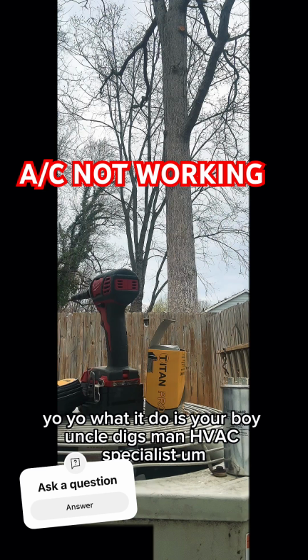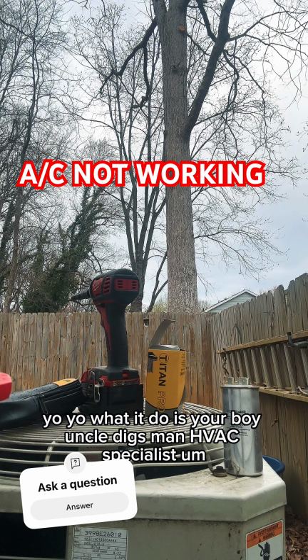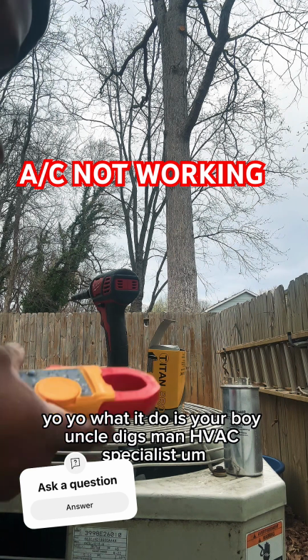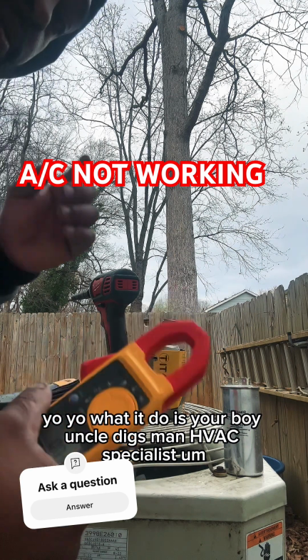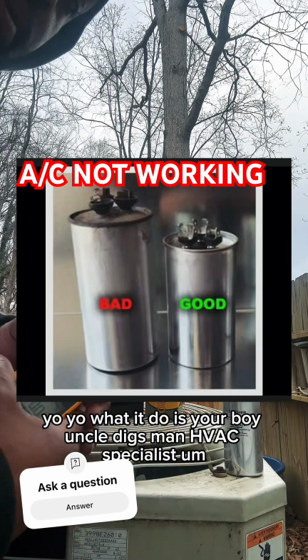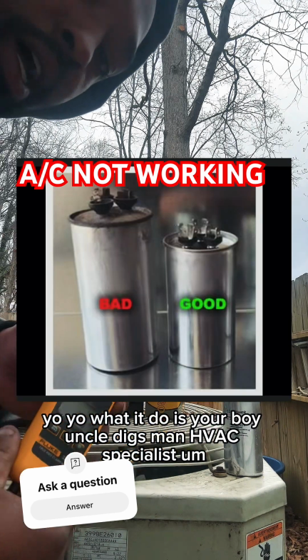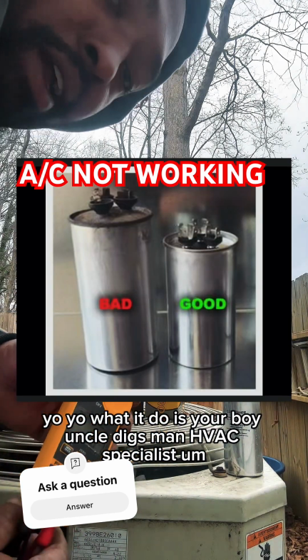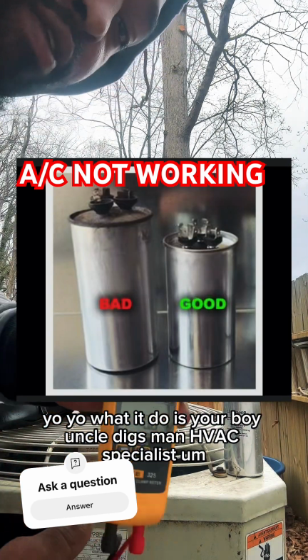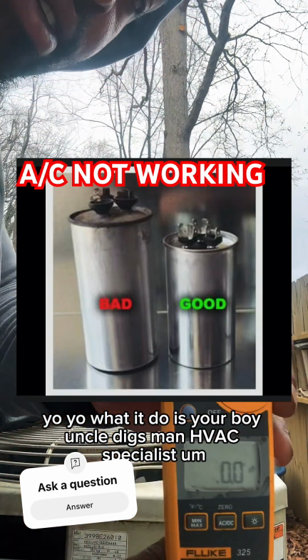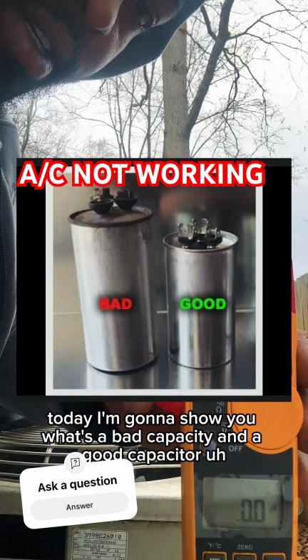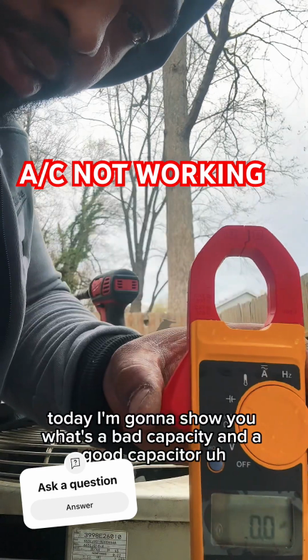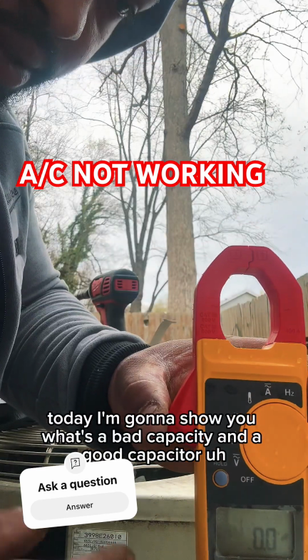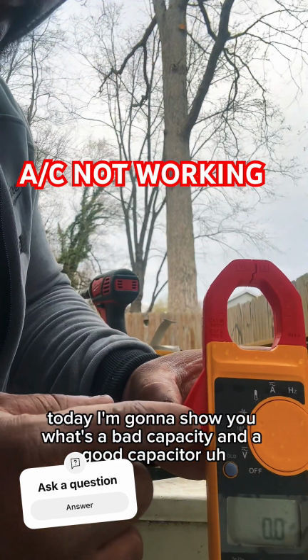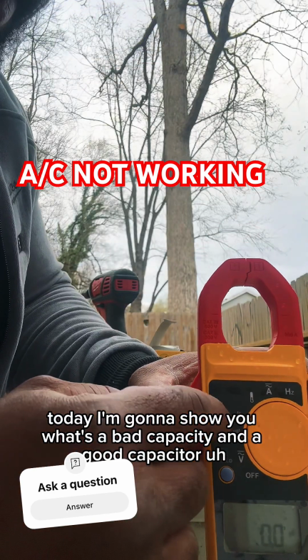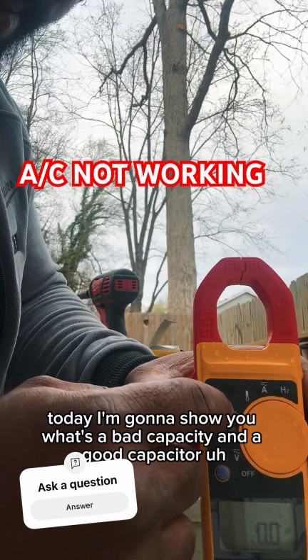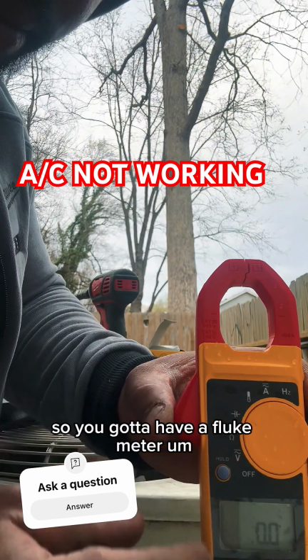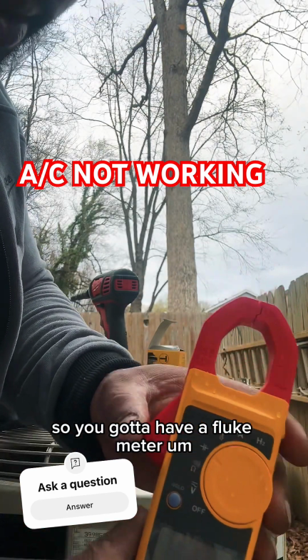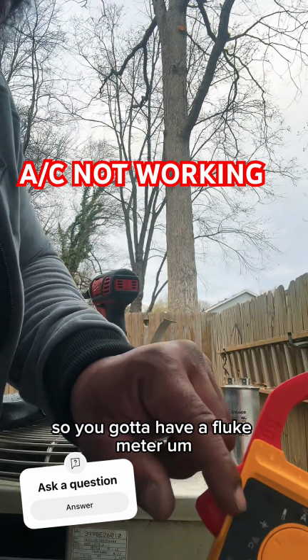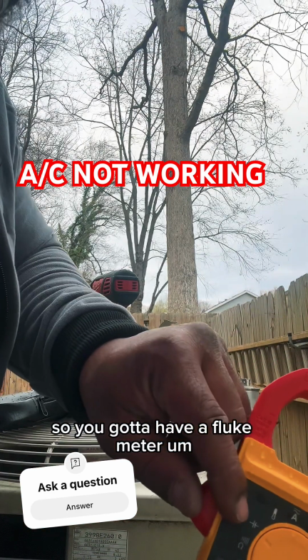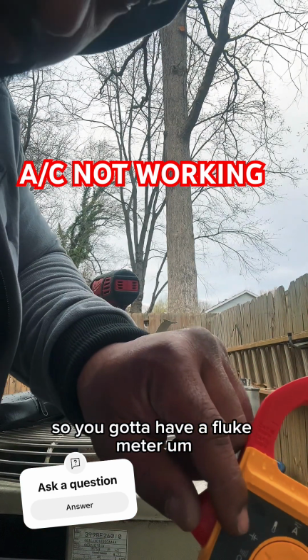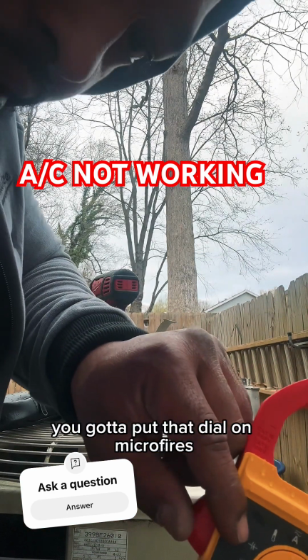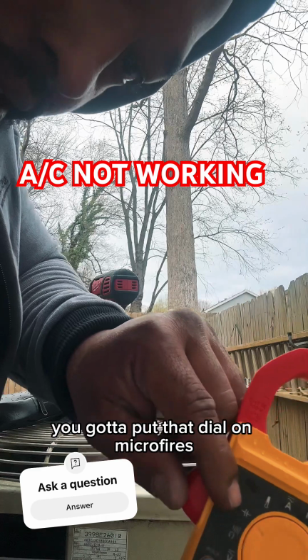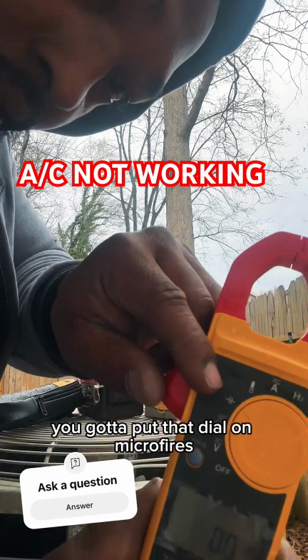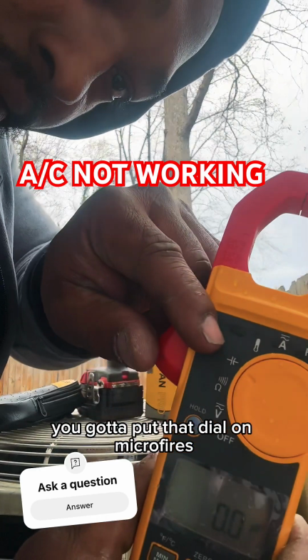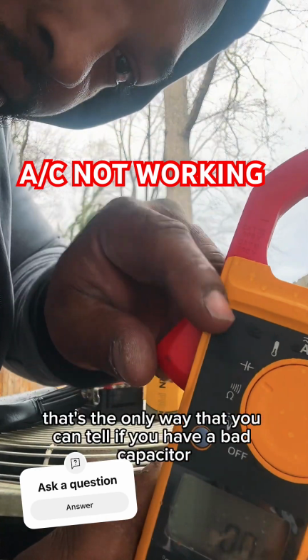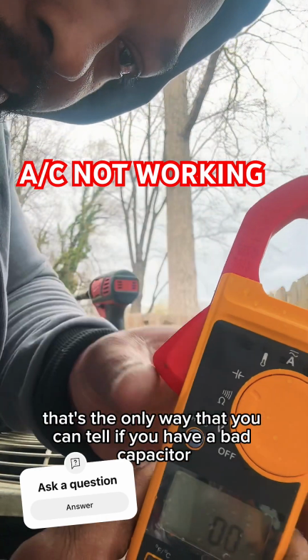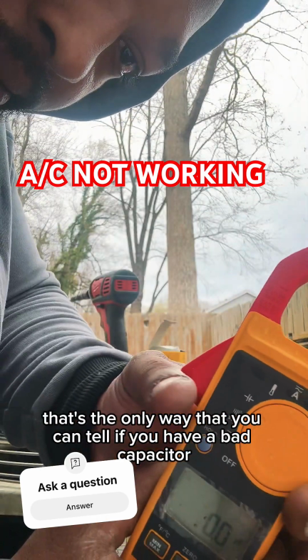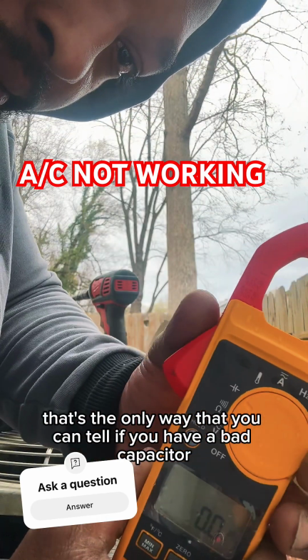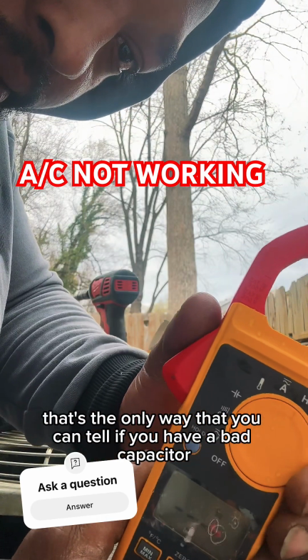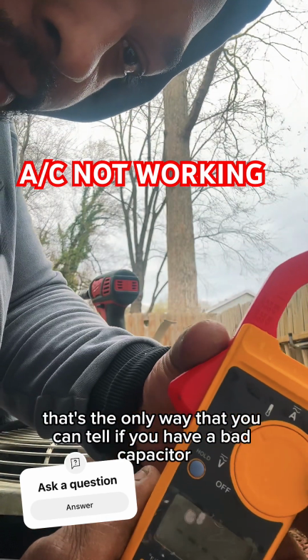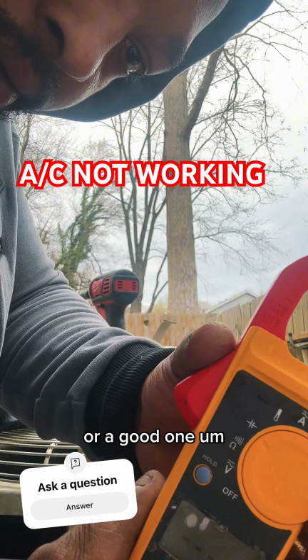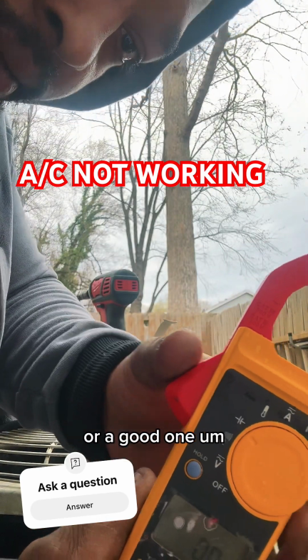What it do? It's your boy Uncle Diggs, HVAC specialist. Today I'm going to show you what's a bad capacitor and a good capacitor. So you got to have a fluke meter and you got to put that dial on microfarad. That's the only way that you can tell if you have a bad capacitor or a good one.